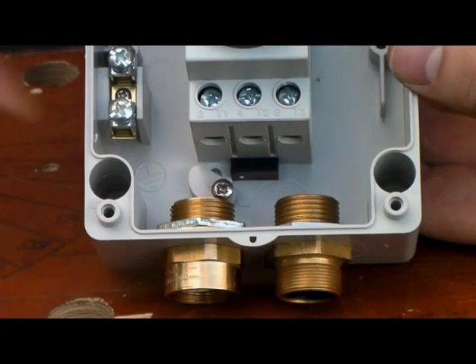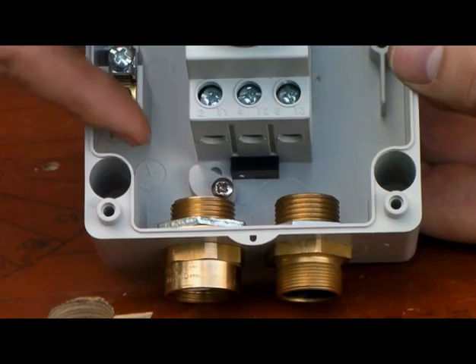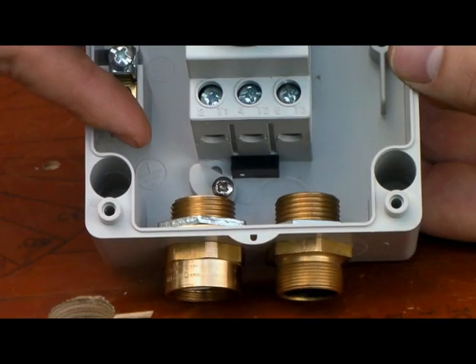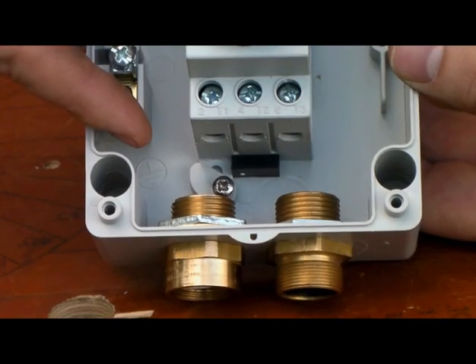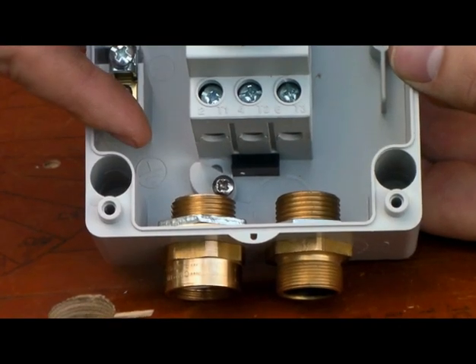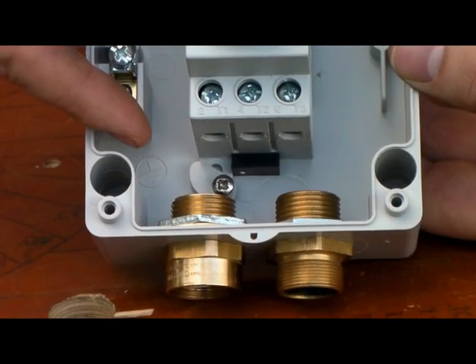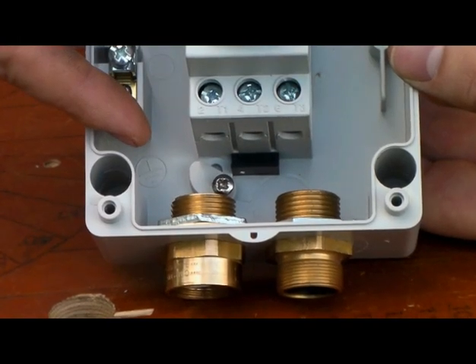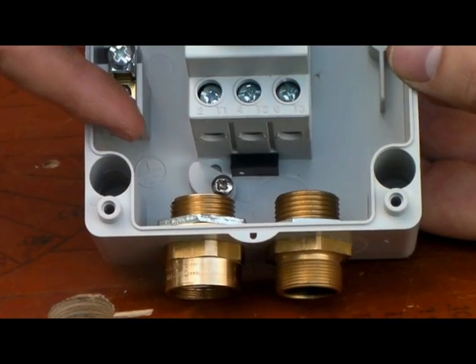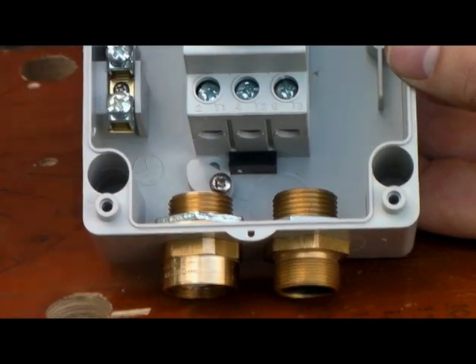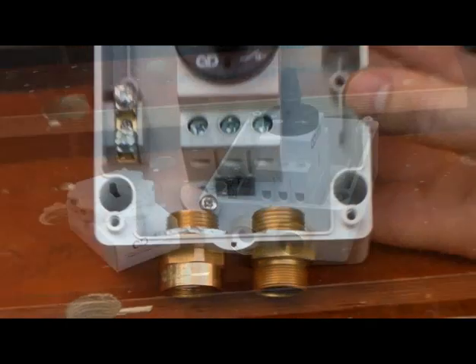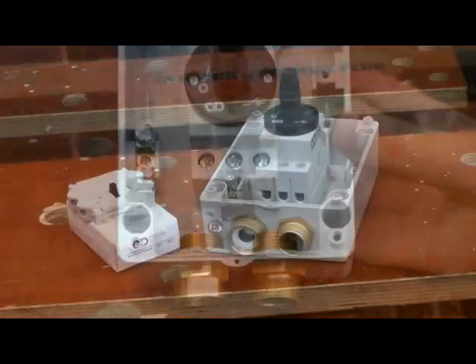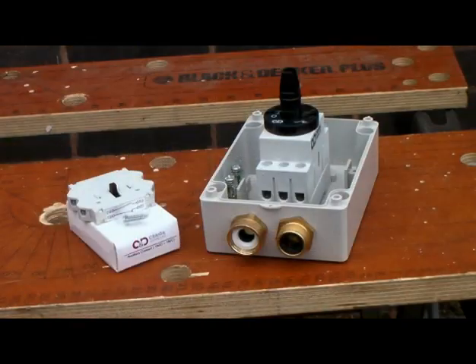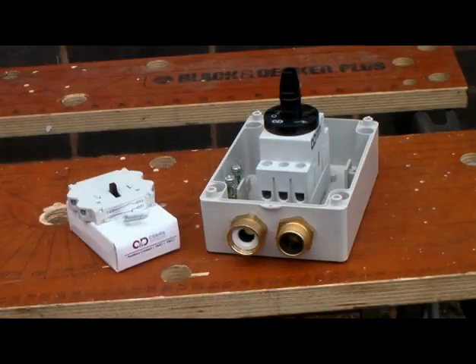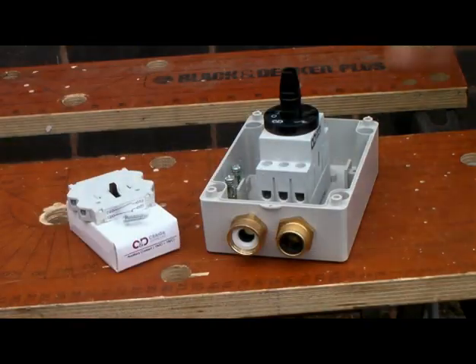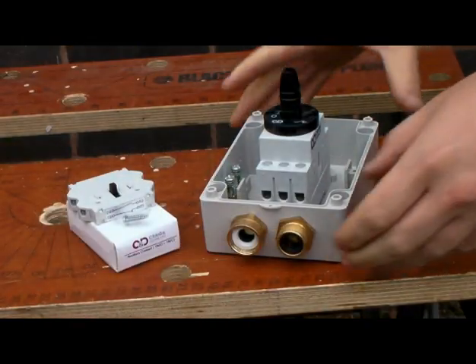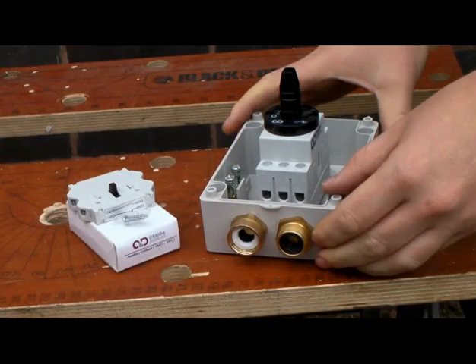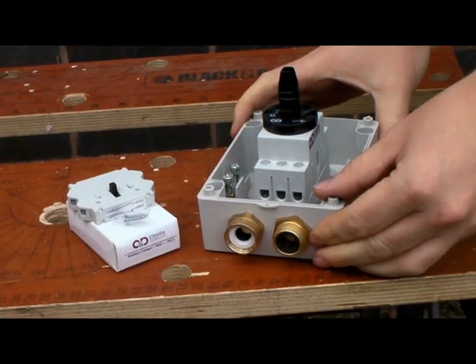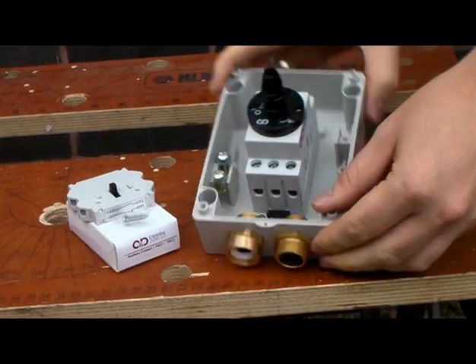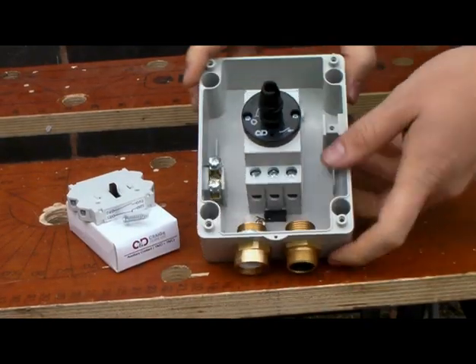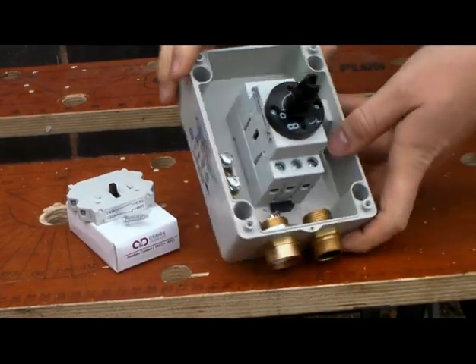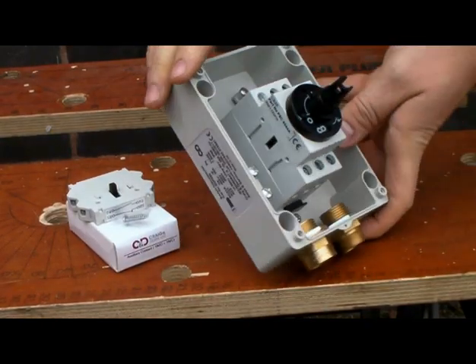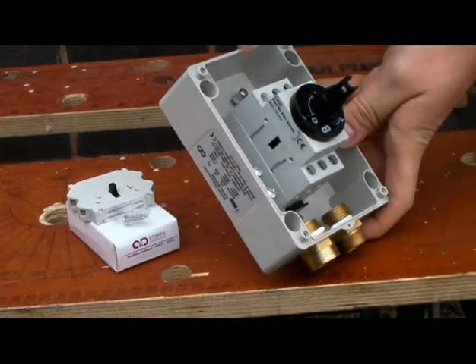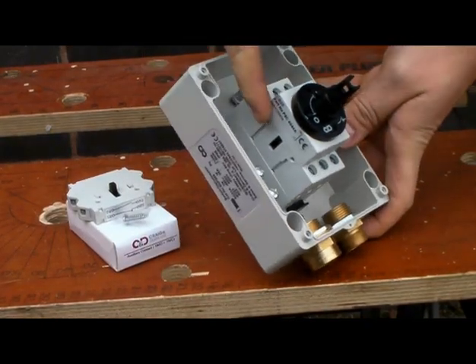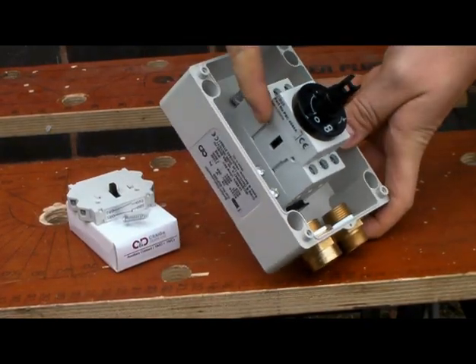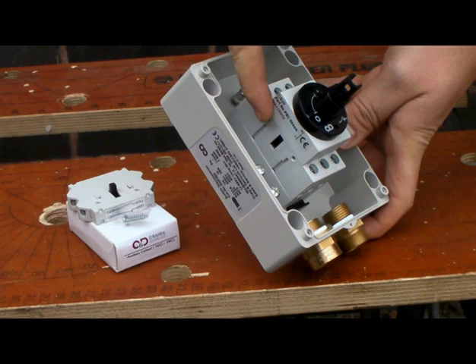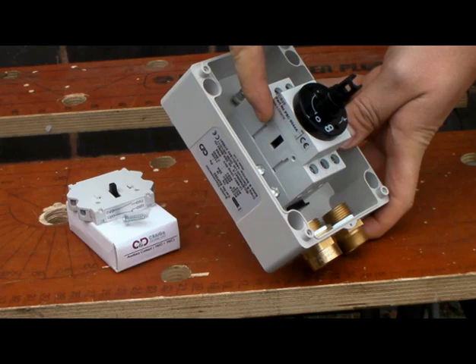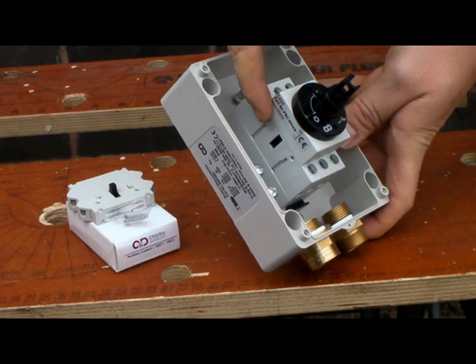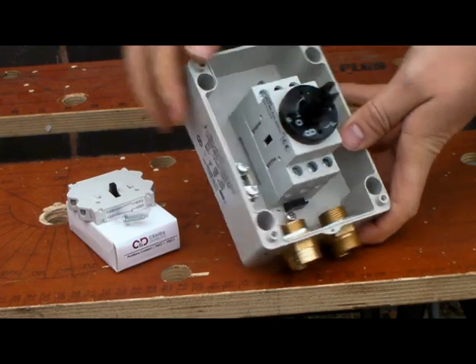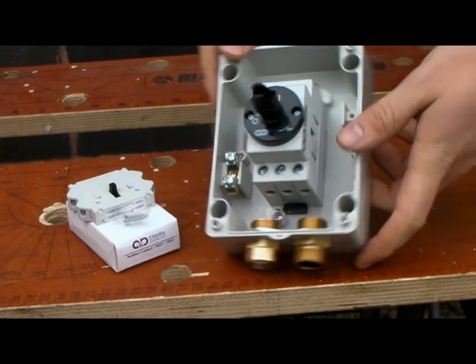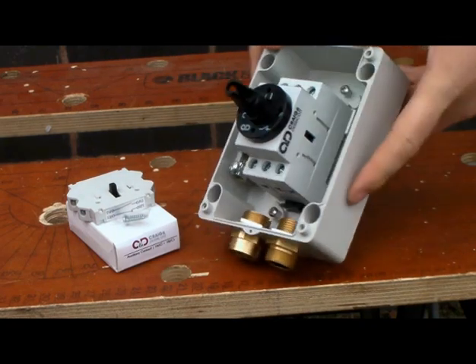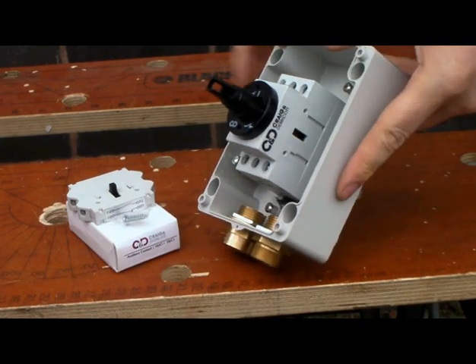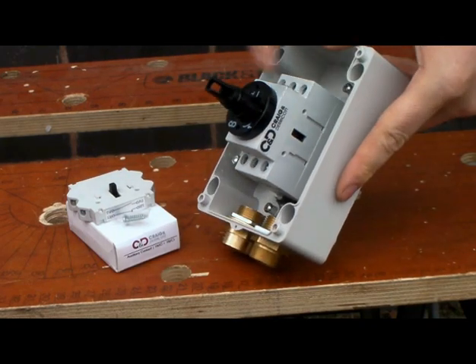Once glands are fitted there is still ample space for cable routing. Neutrals or auxiliary blocks can be retrofitted either side of the isolating device.